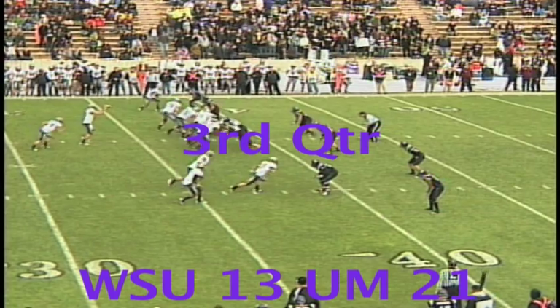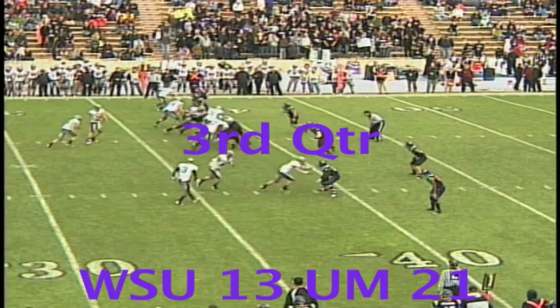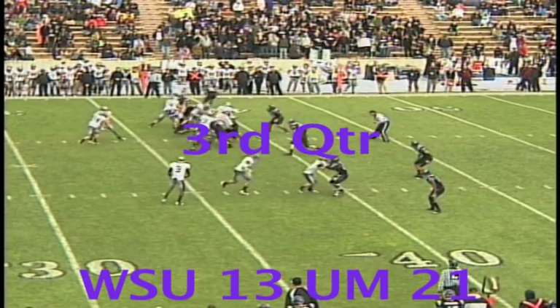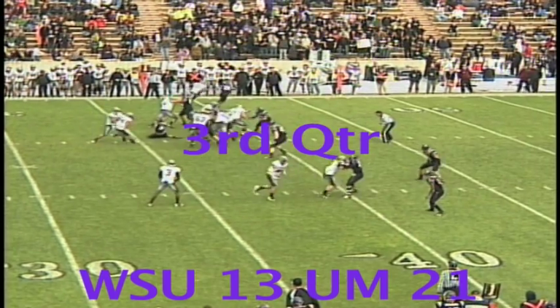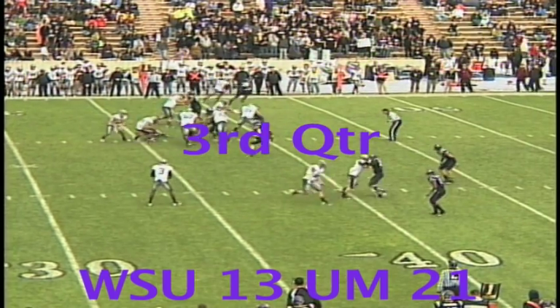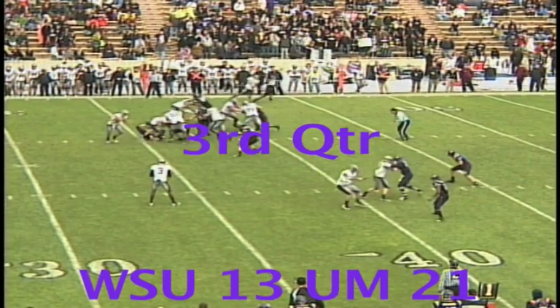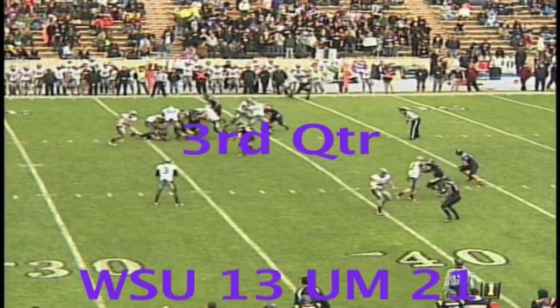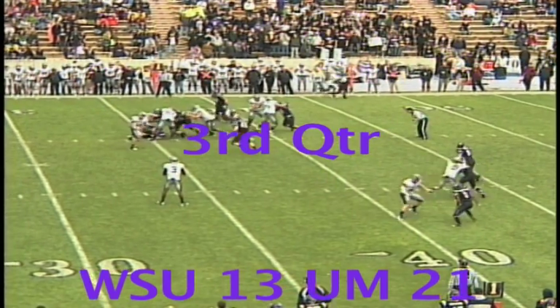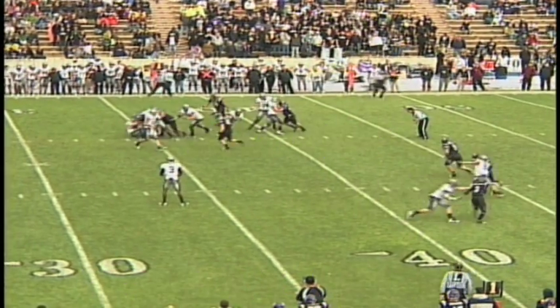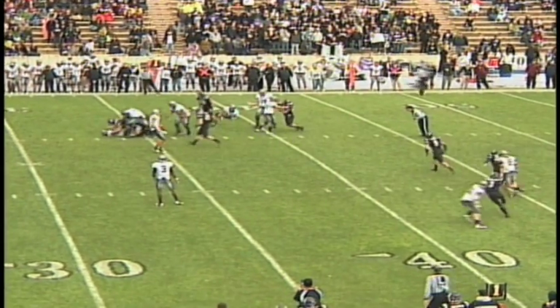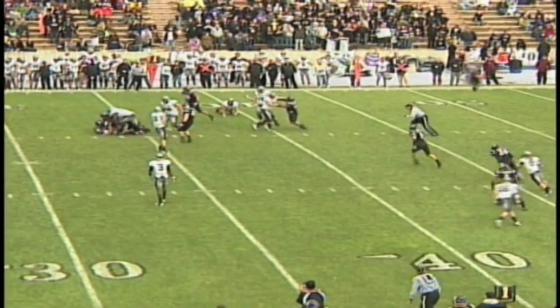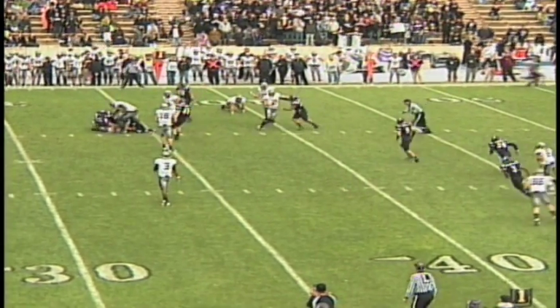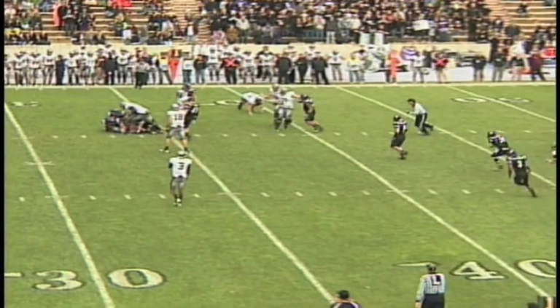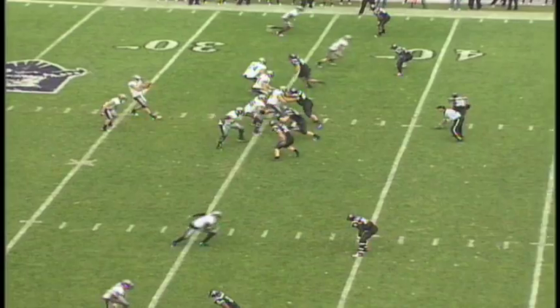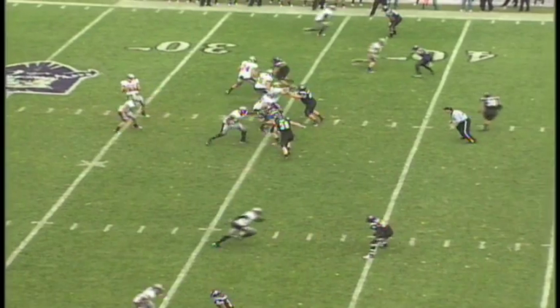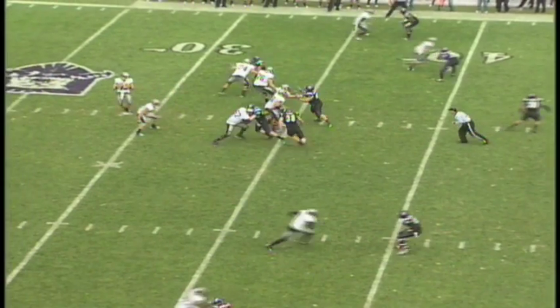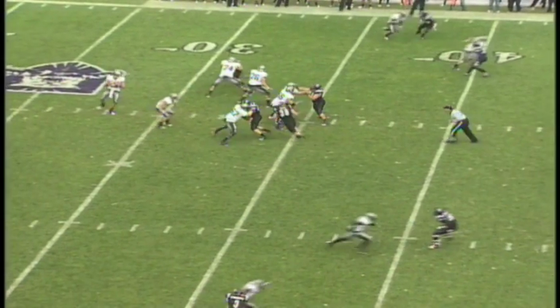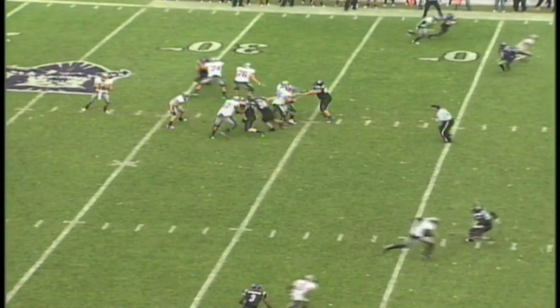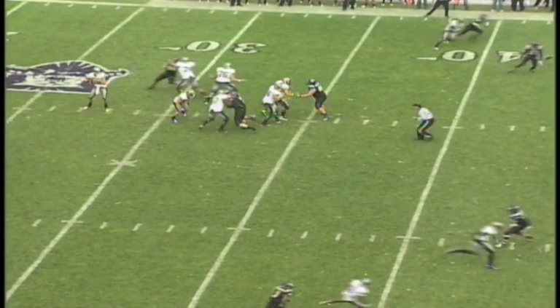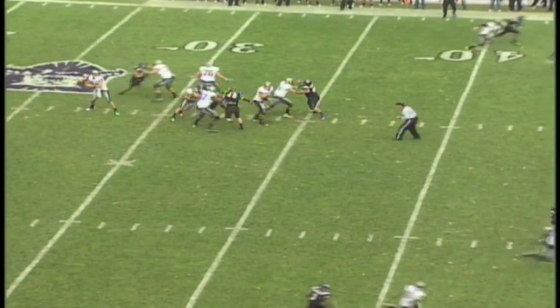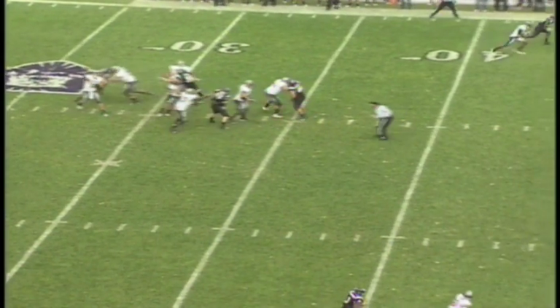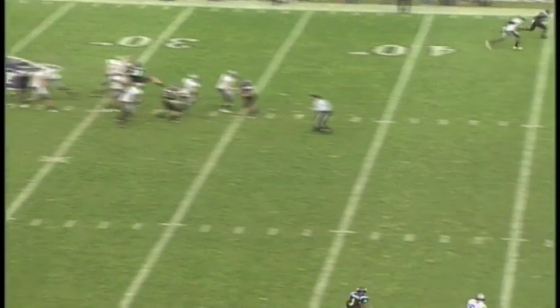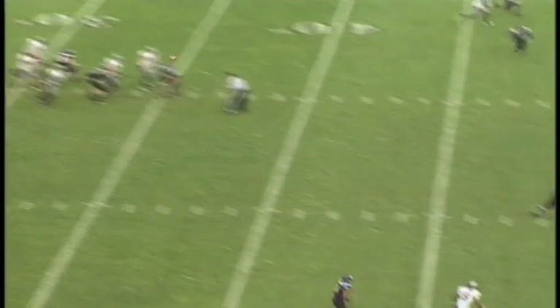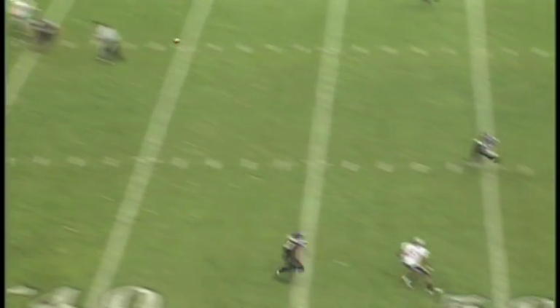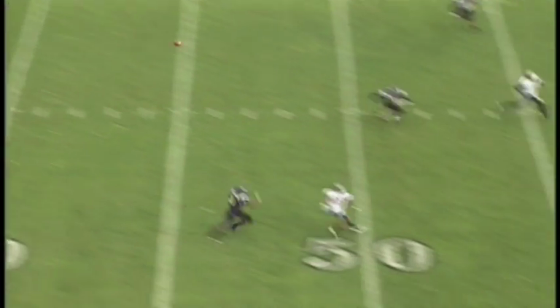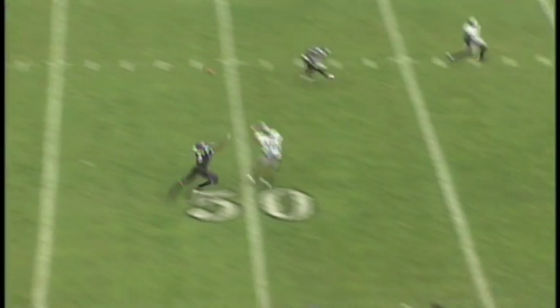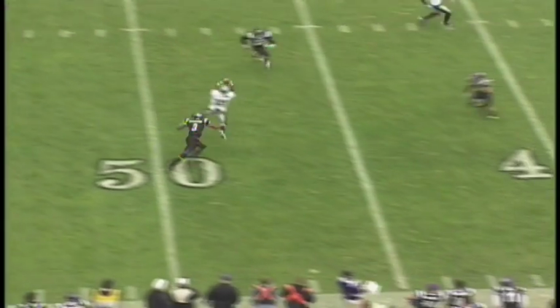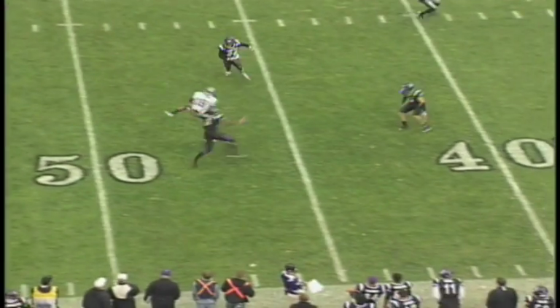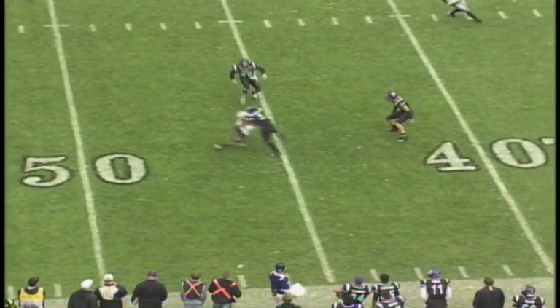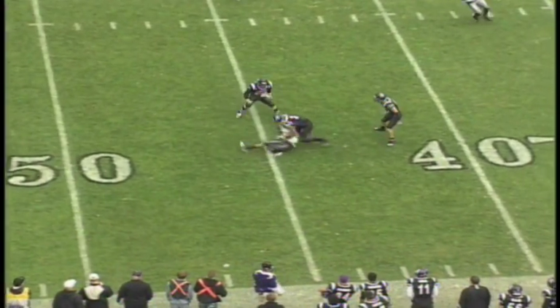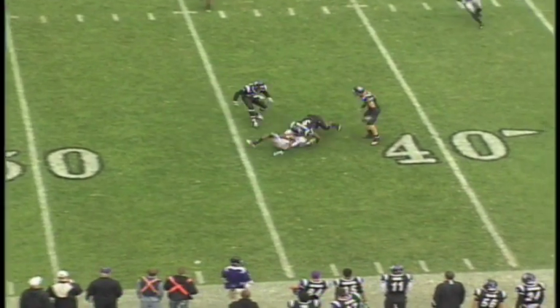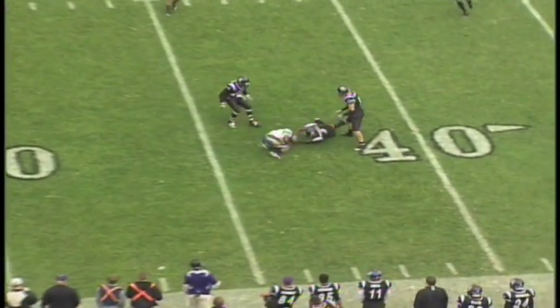First and 10, handoff inside to Chase Renn. Roper back to throw, Roper in the pocket, throws to the near side, caught by Sombrano.